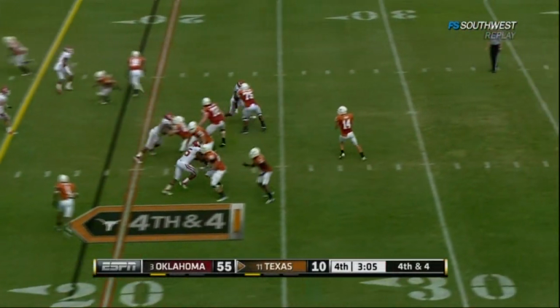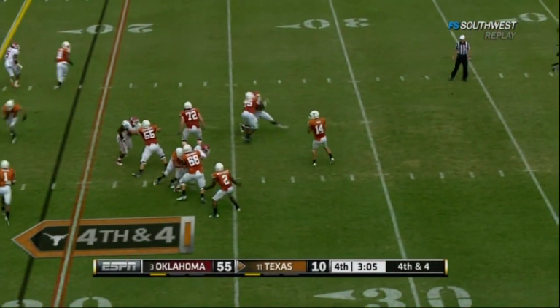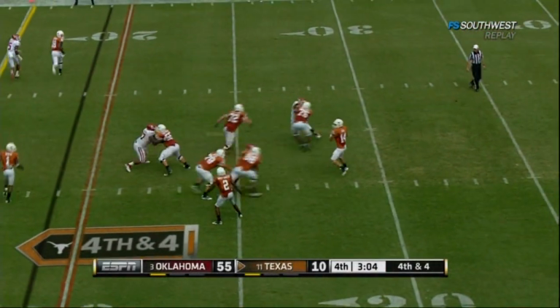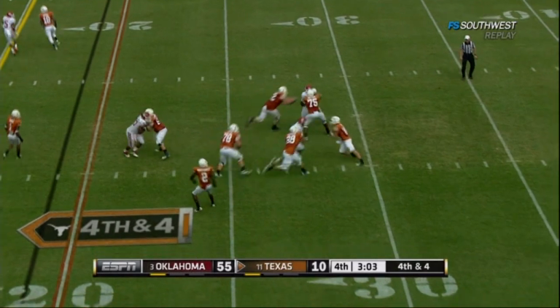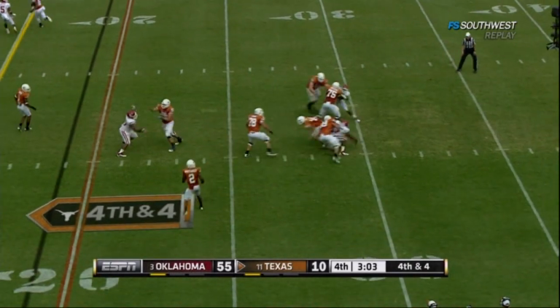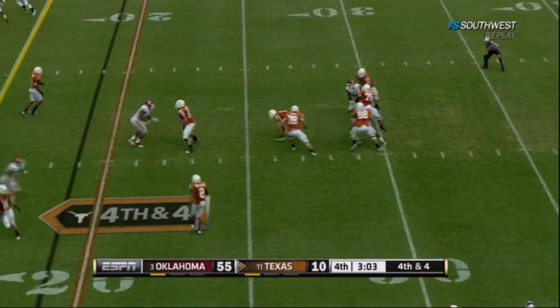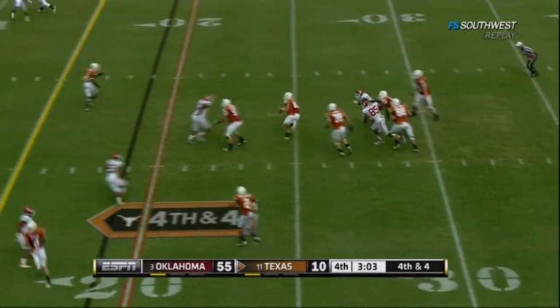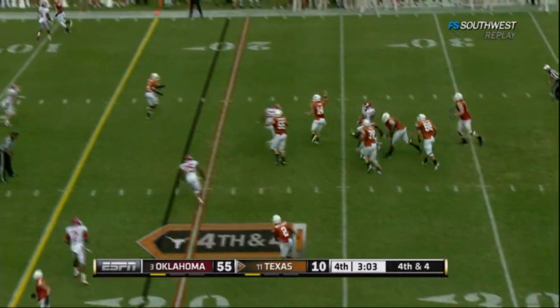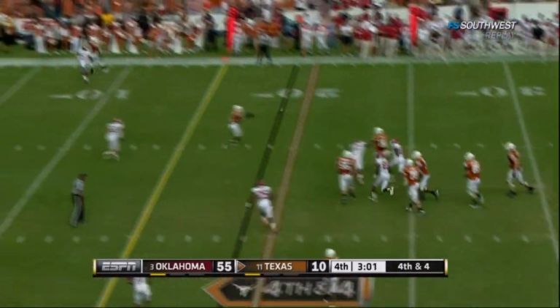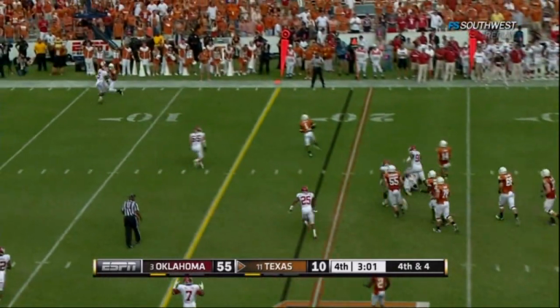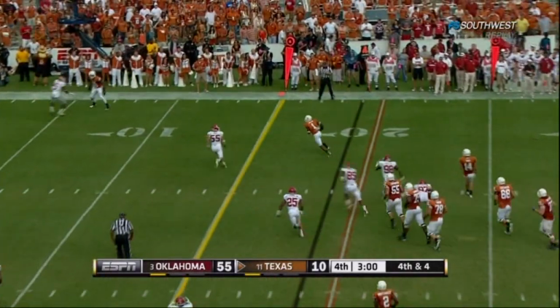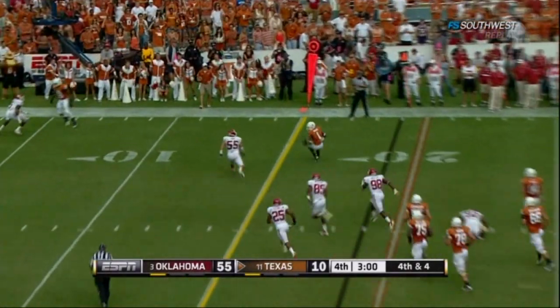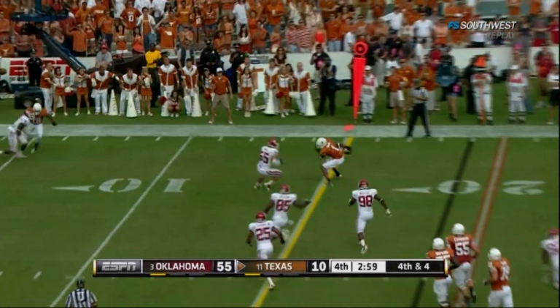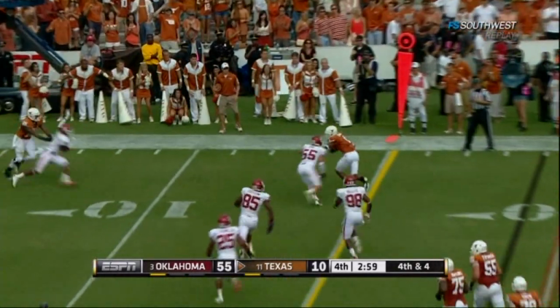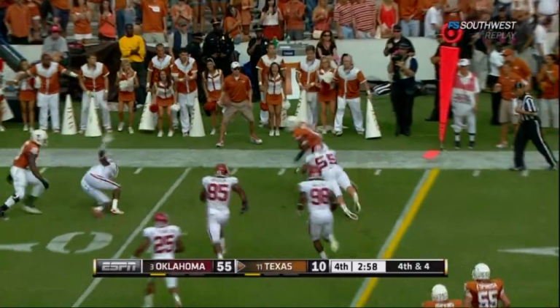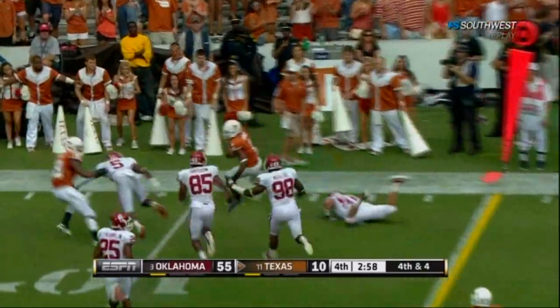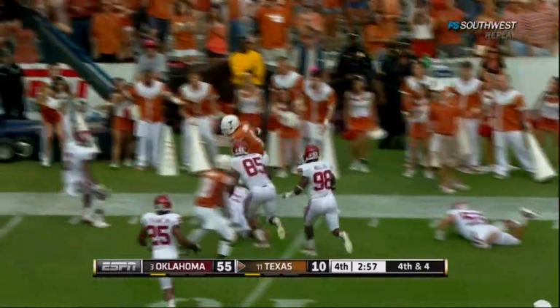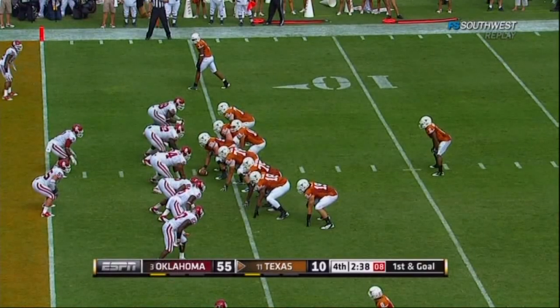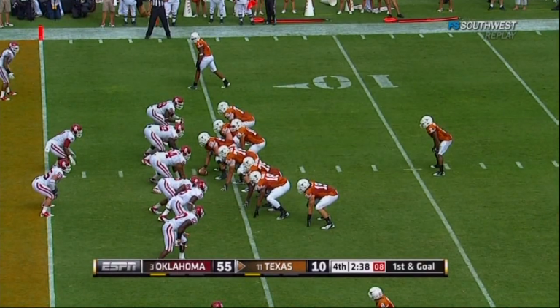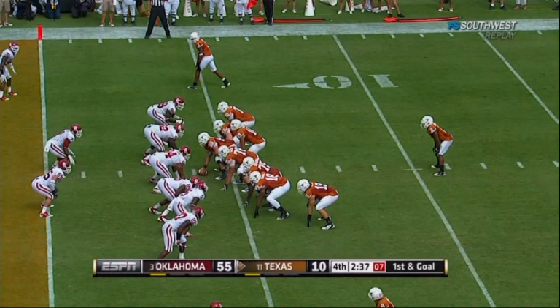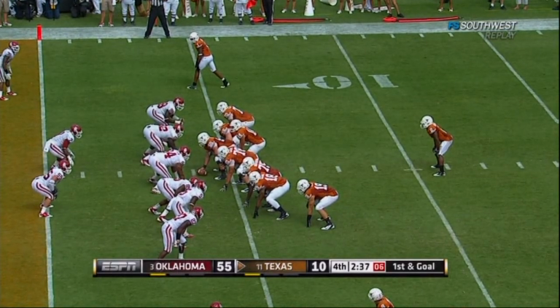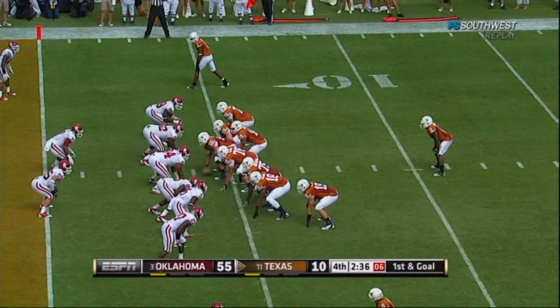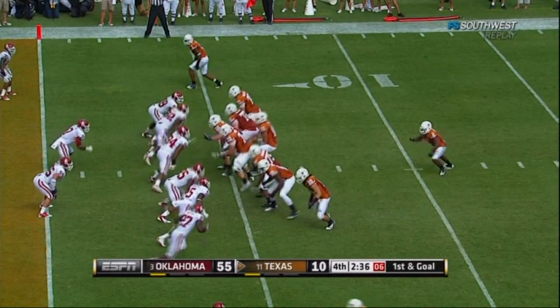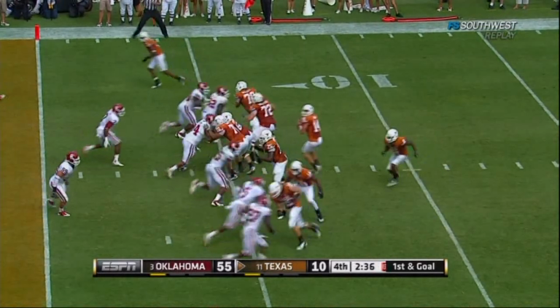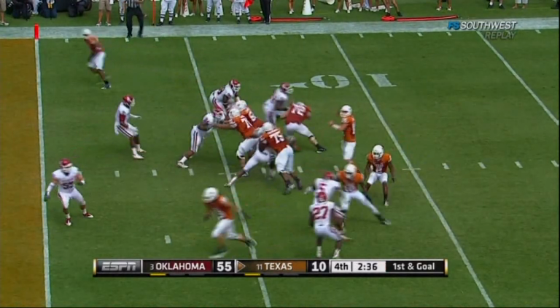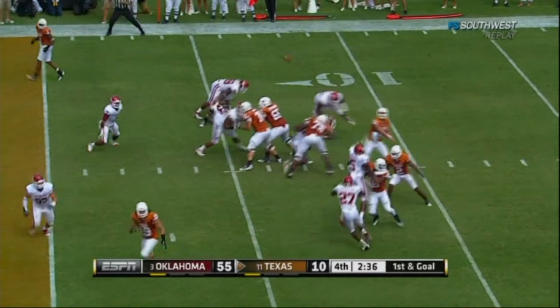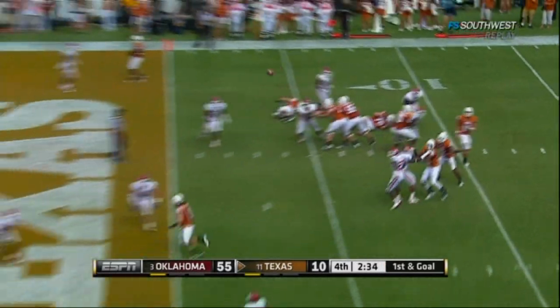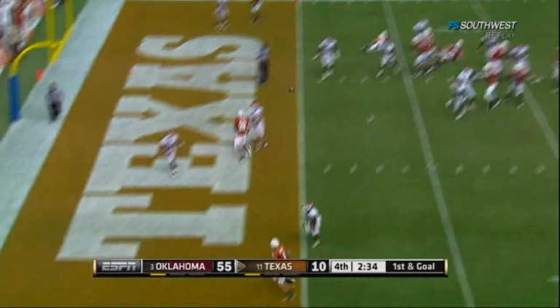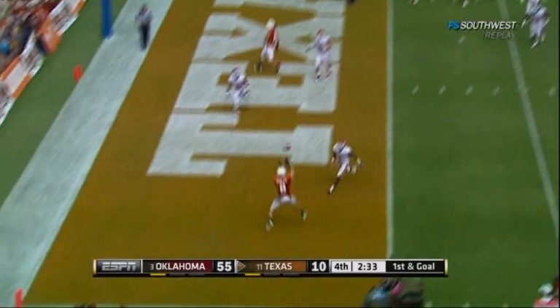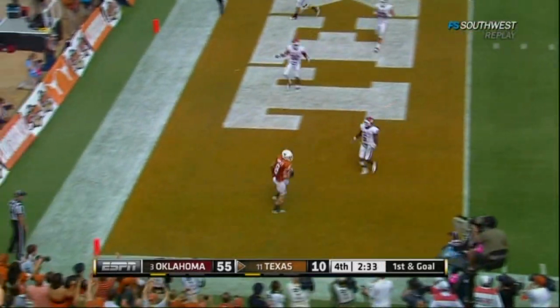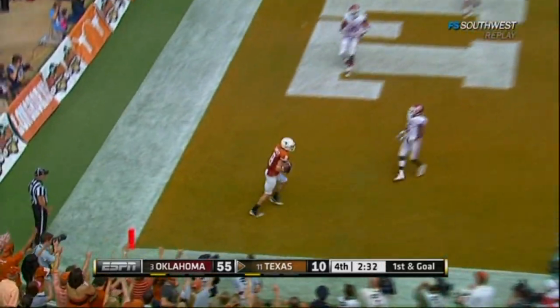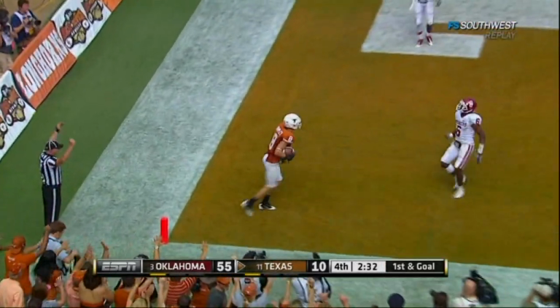Fourth down — here comes Ash trying to keep this alive. On the move to Davis — first down. First down. Ash is going to throw on first down — wide open, Shipley. Touchdown Texas! Their first offensive score of the game.